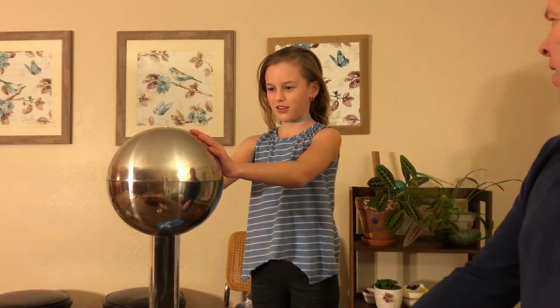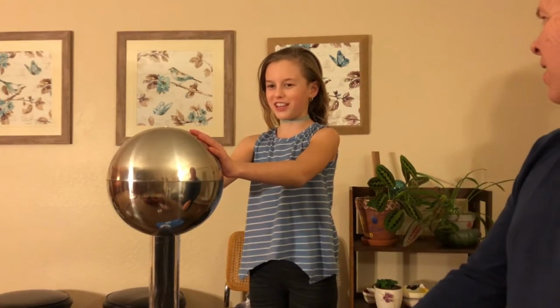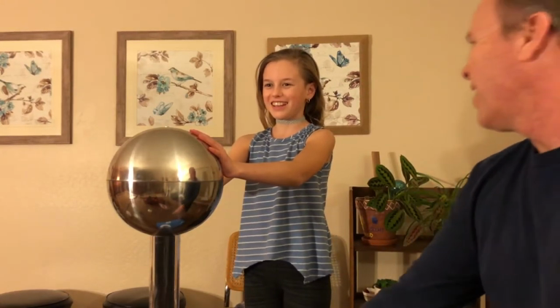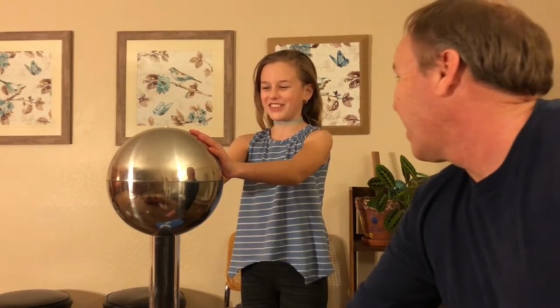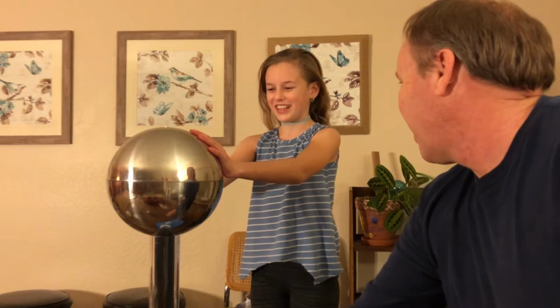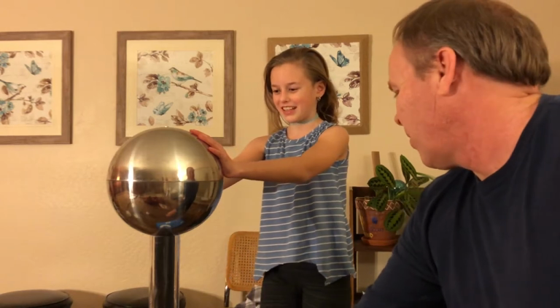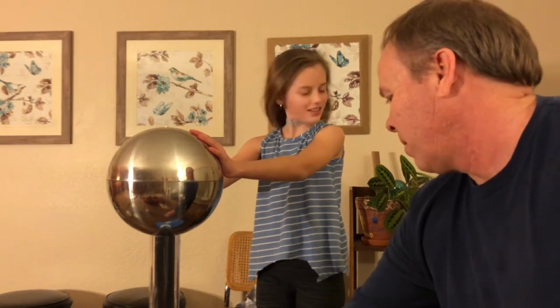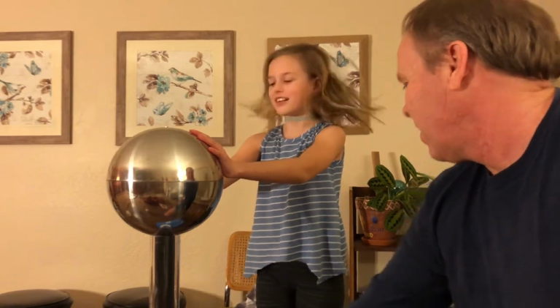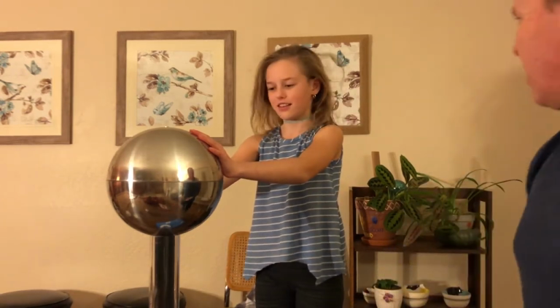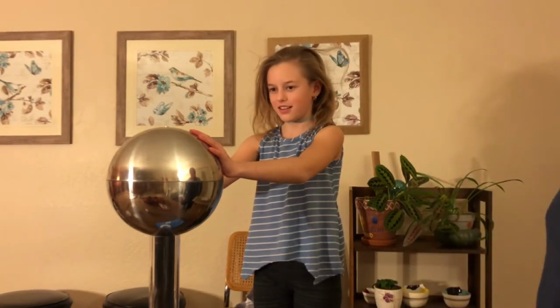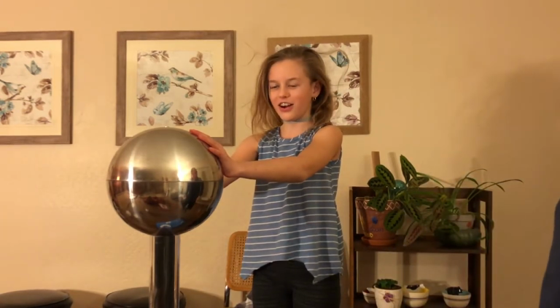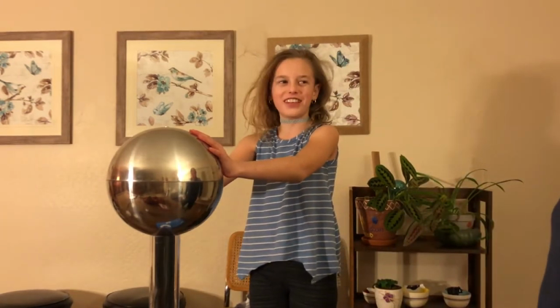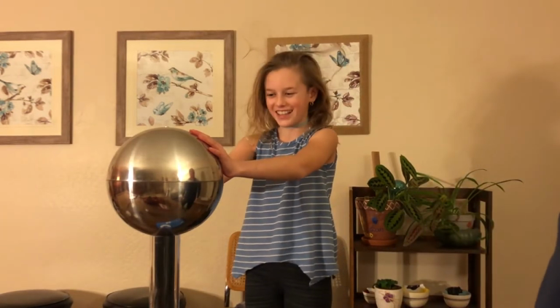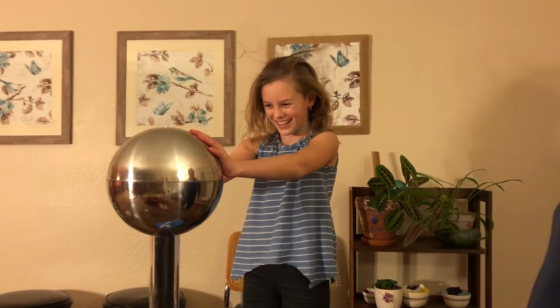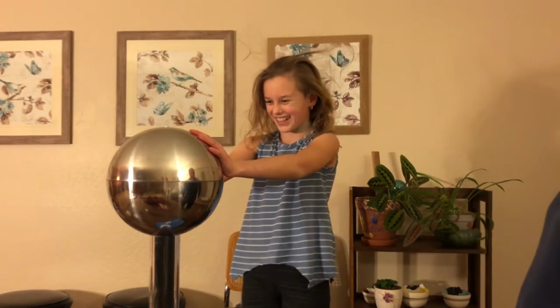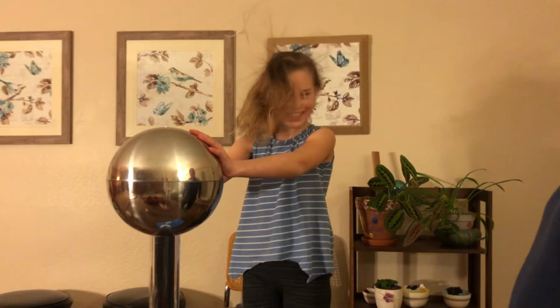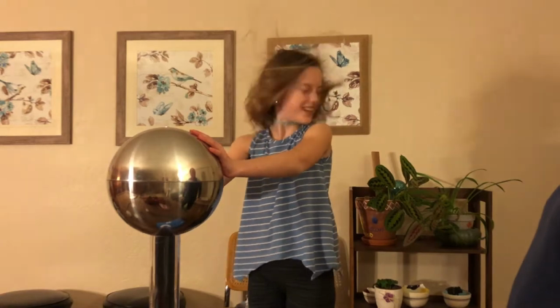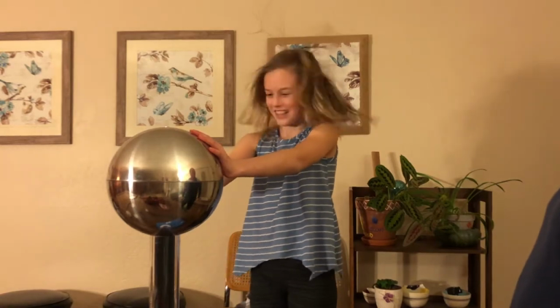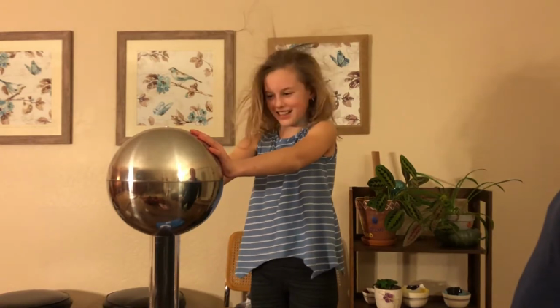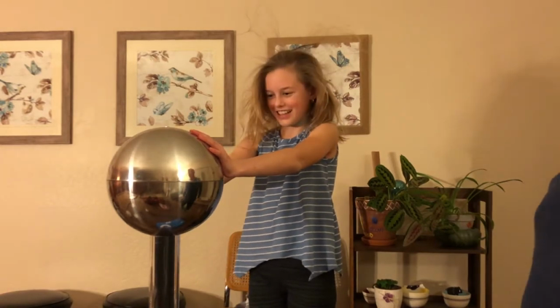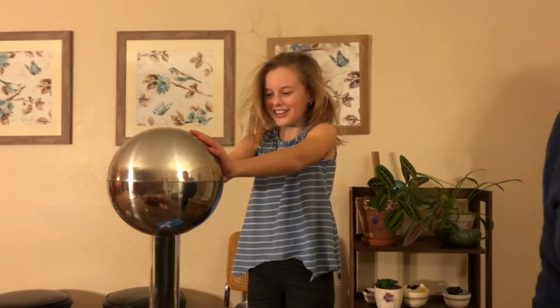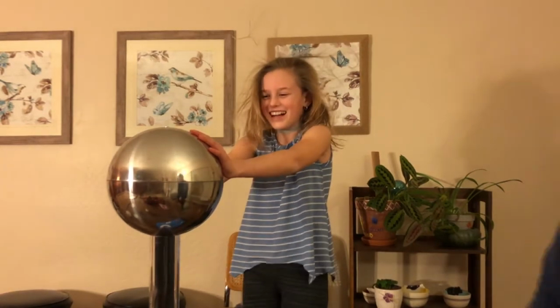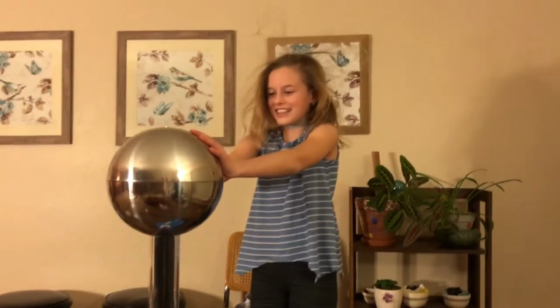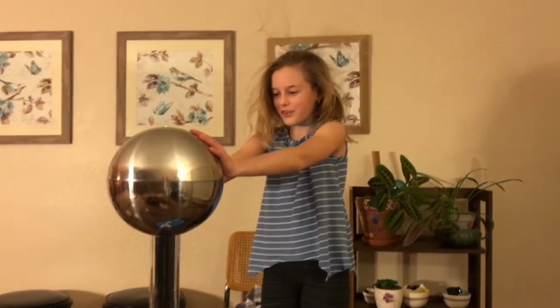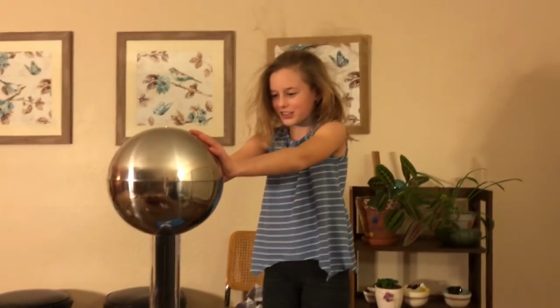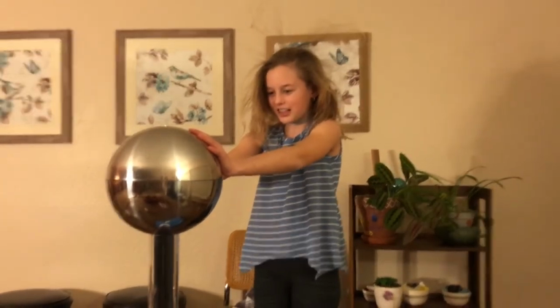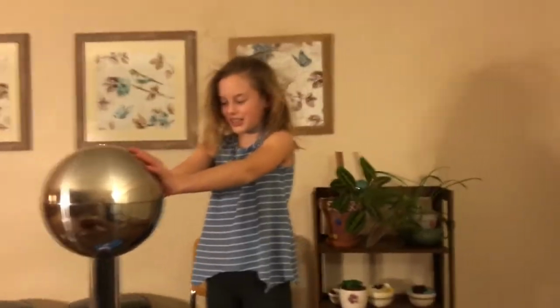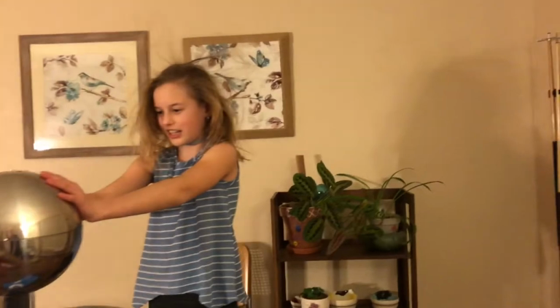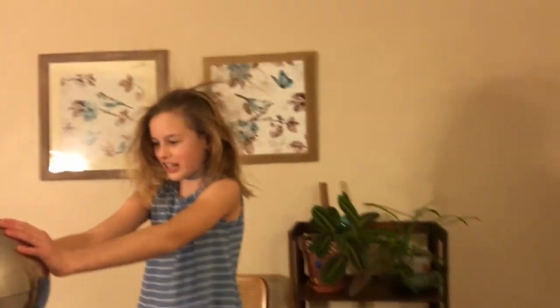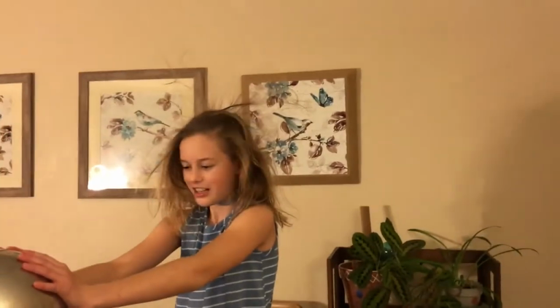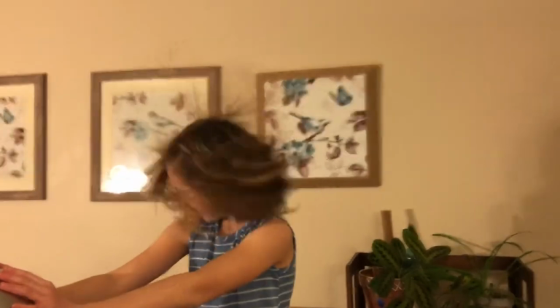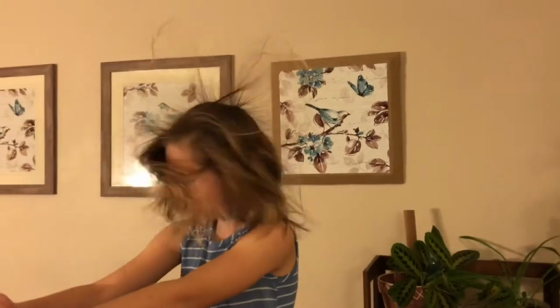Oh, I feel it! I see your hair already going up a little bit. Oh yeah, it's going good. Give it a good shake. I see the reflection. Yeah, you're giving it a good shake.